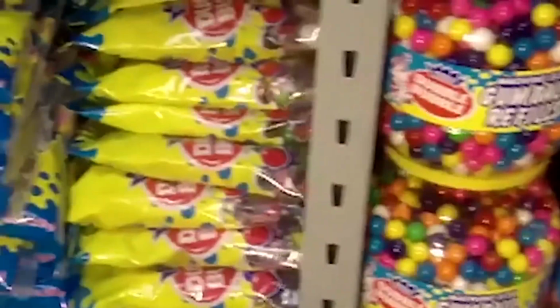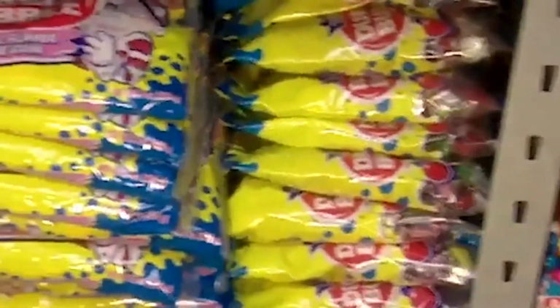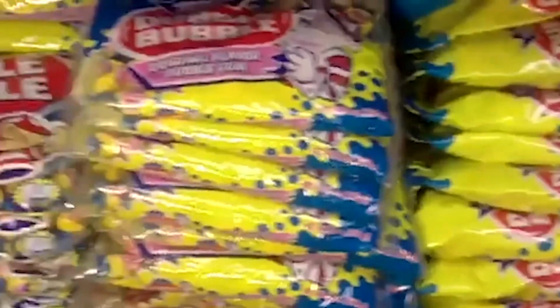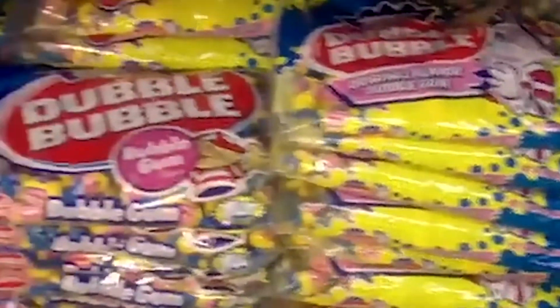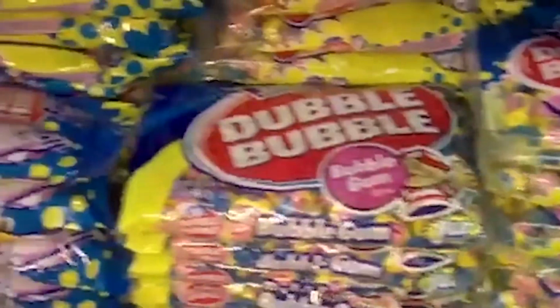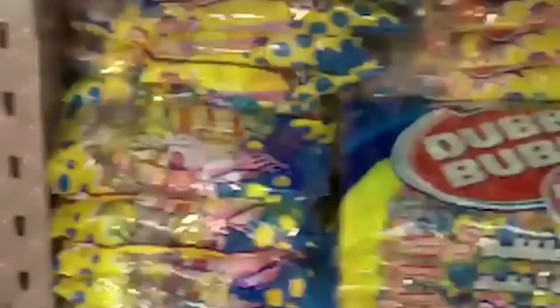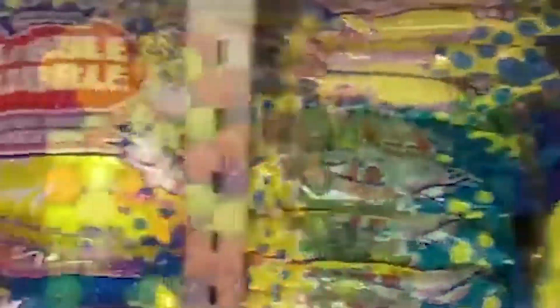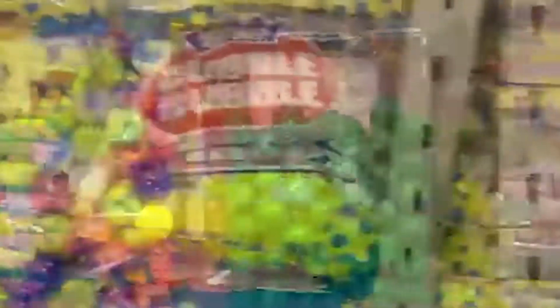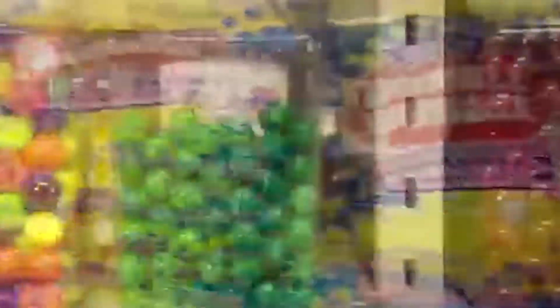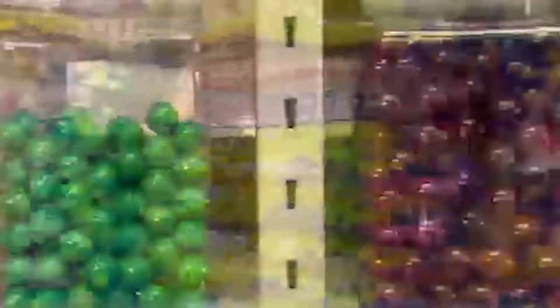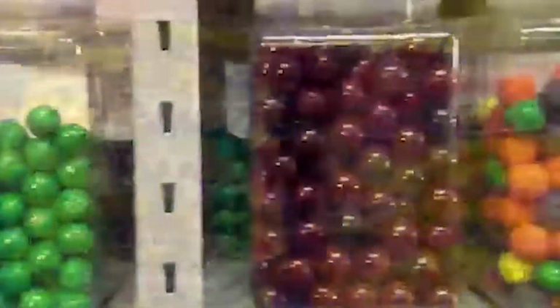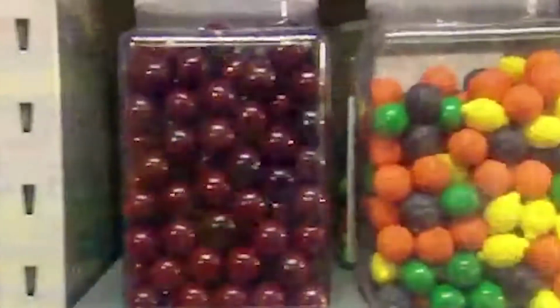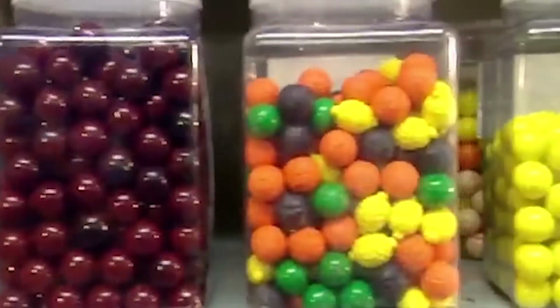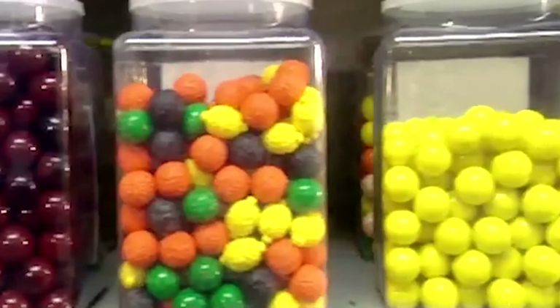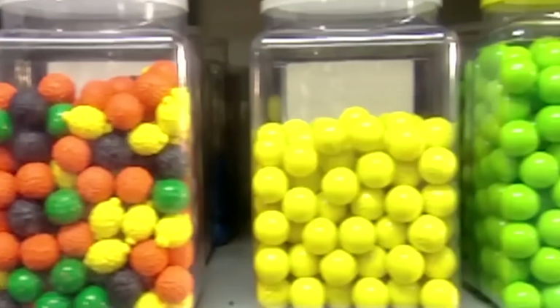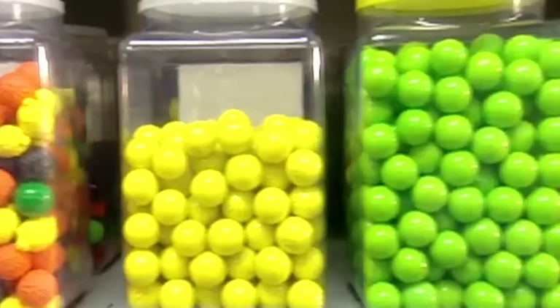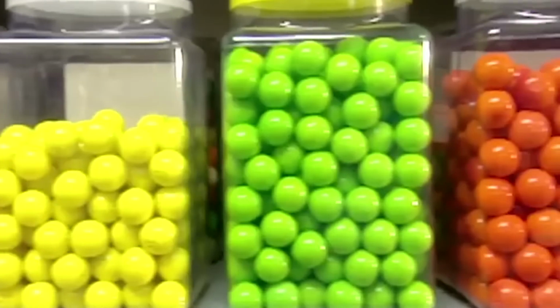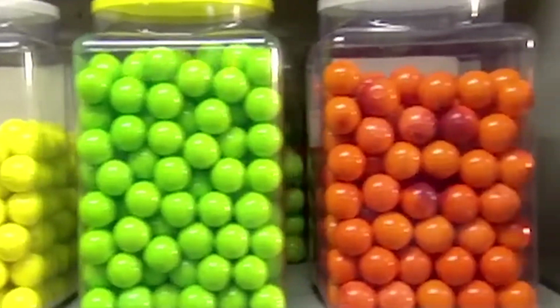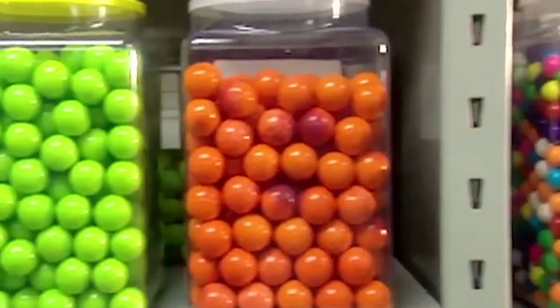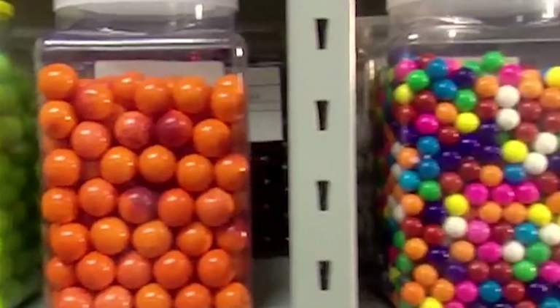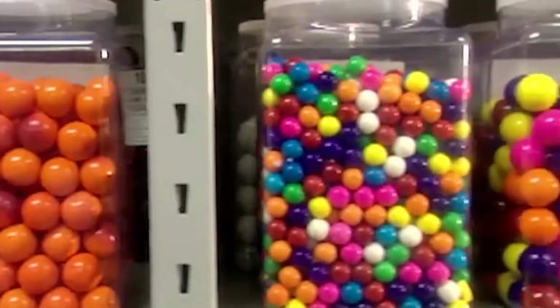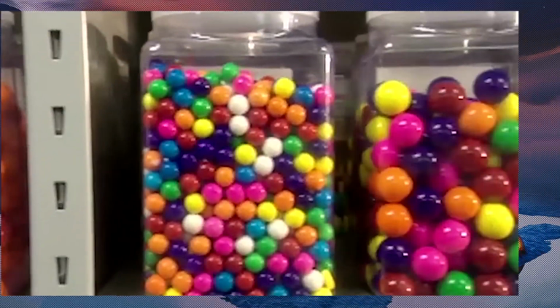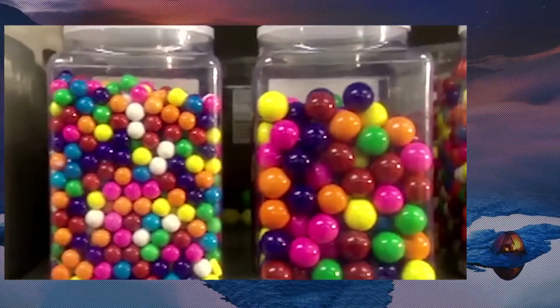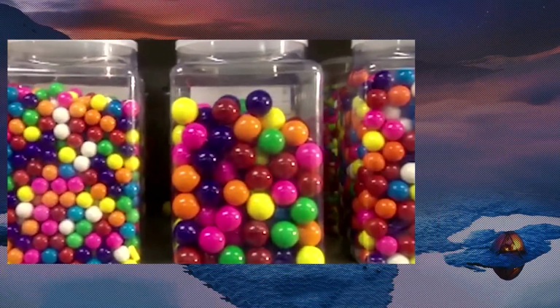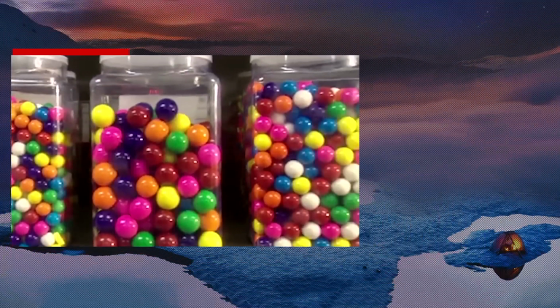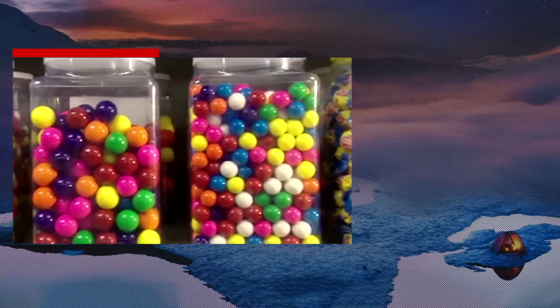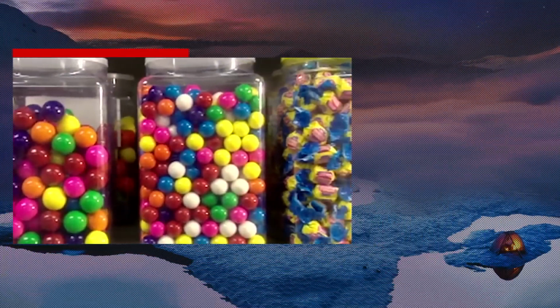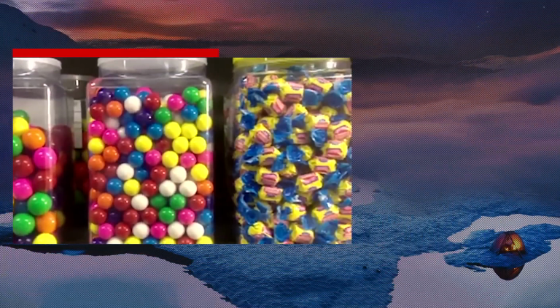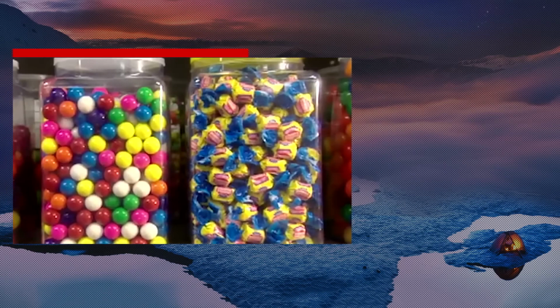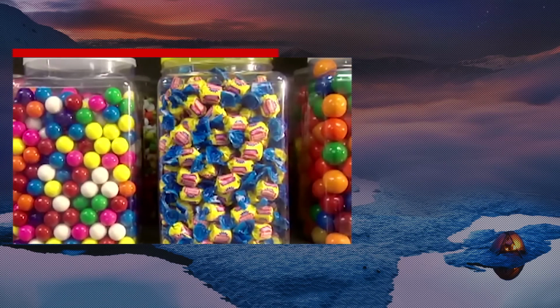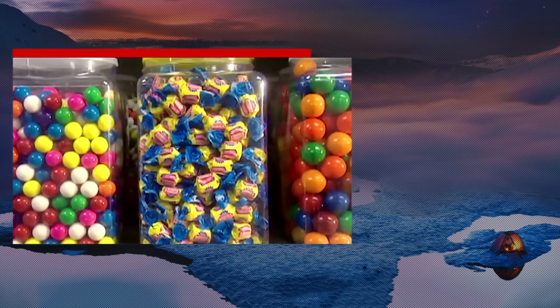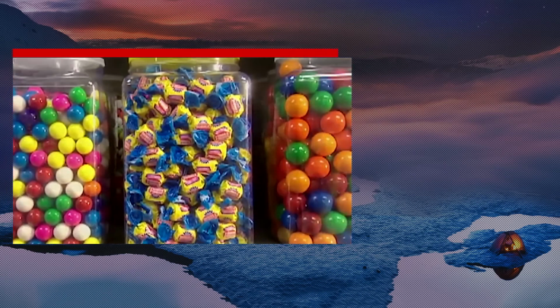Ever wonder why bubble gum is pink? It's because that's the only color Walter Diemer had on hand when he invented this treat back in 1928. Since then, the color just stuck.